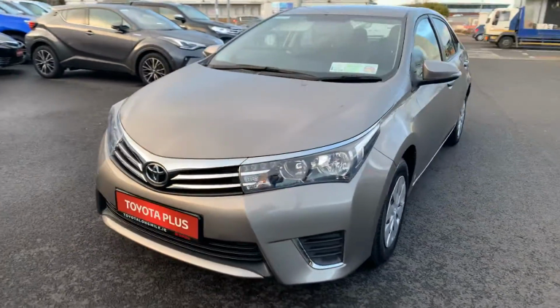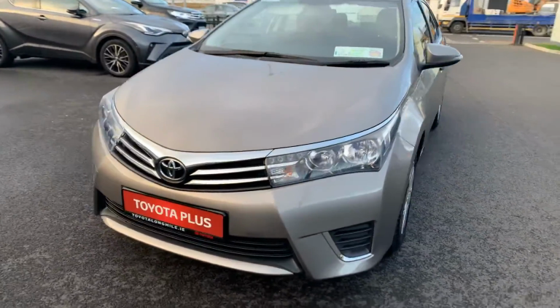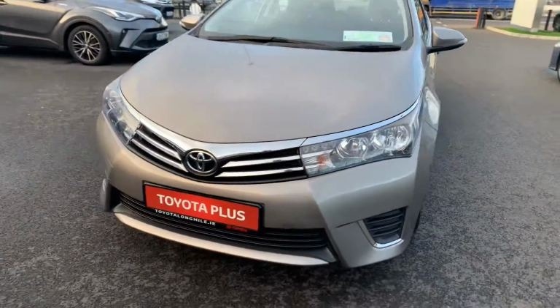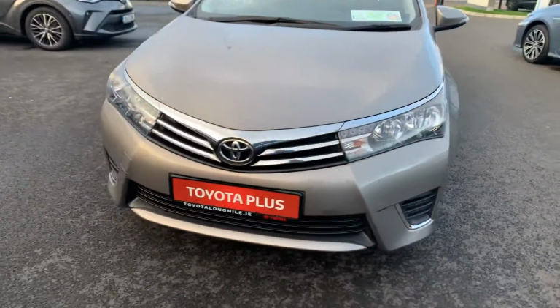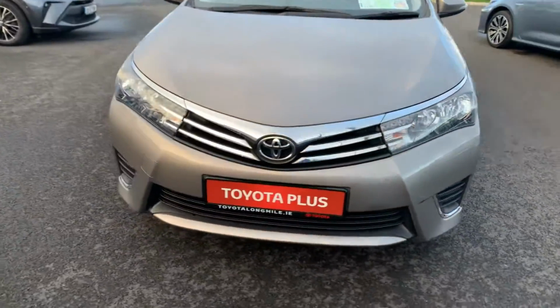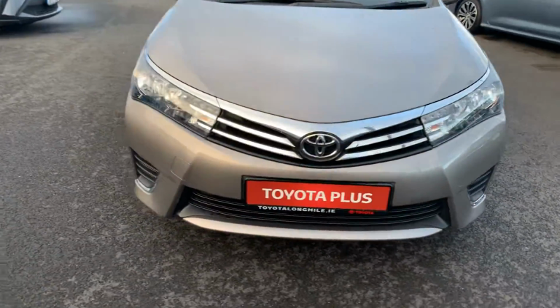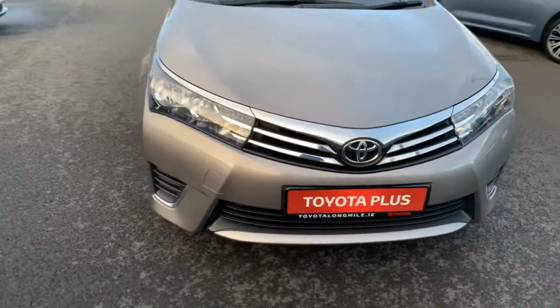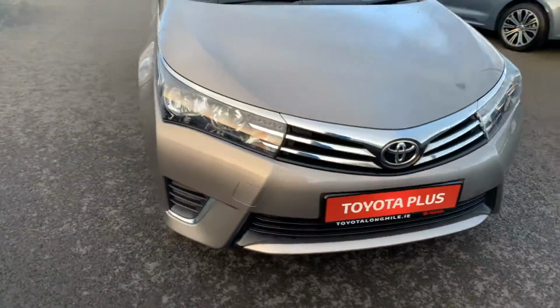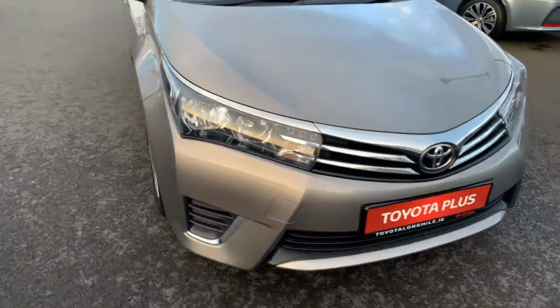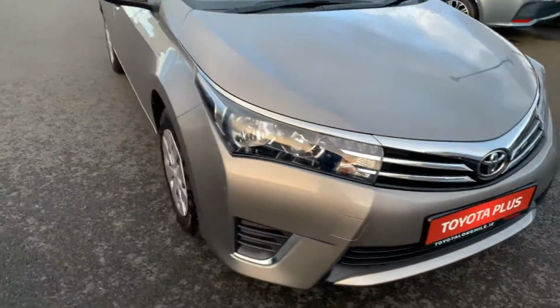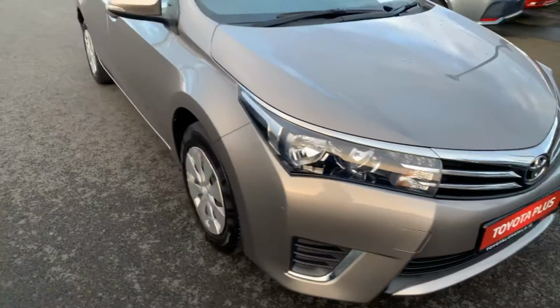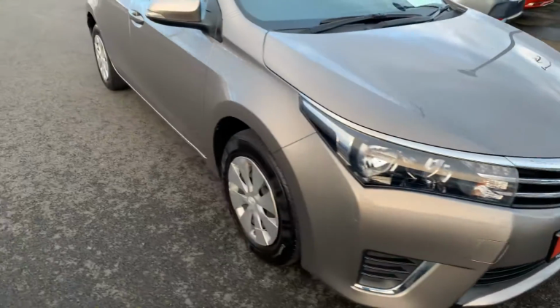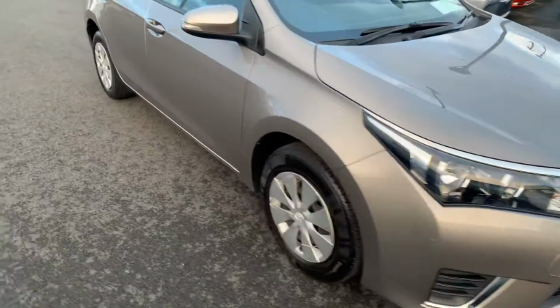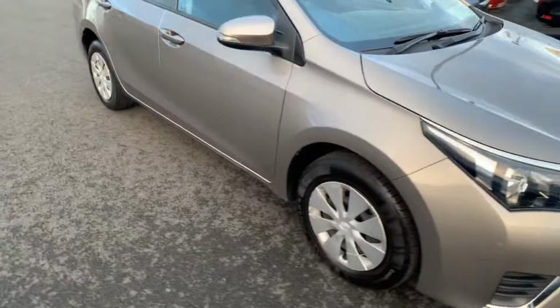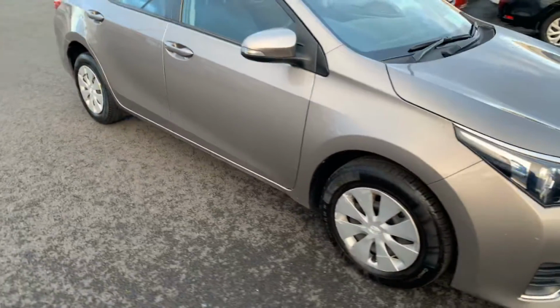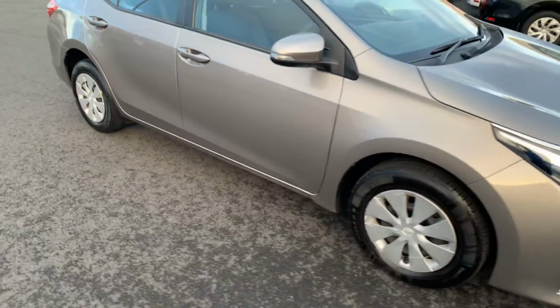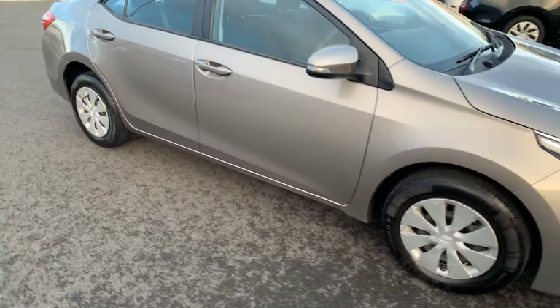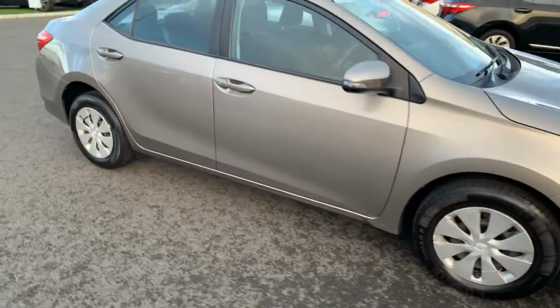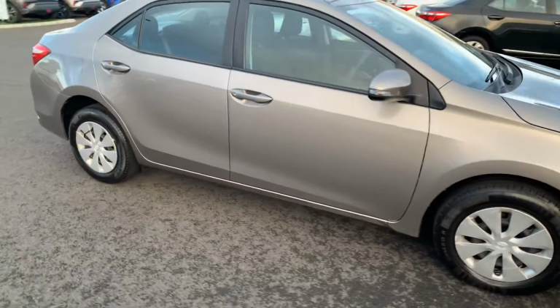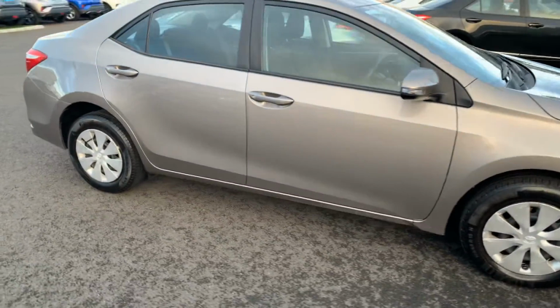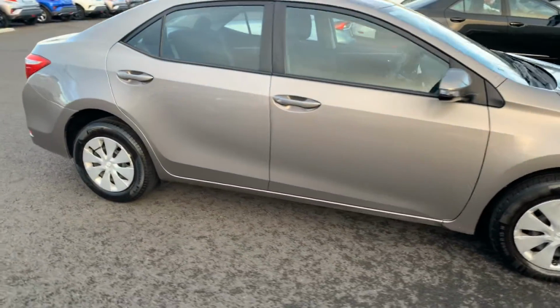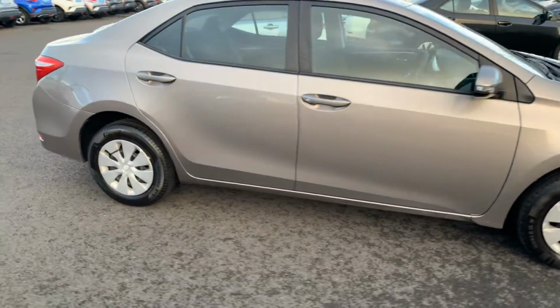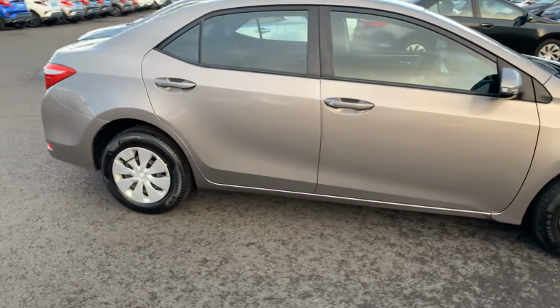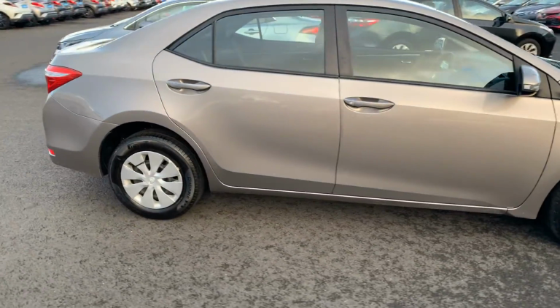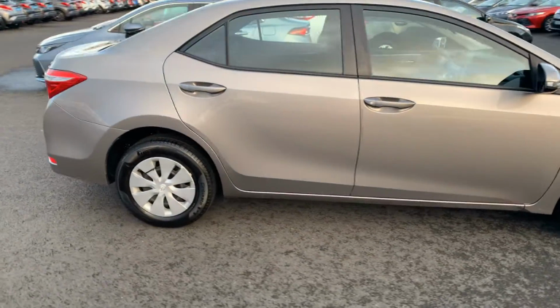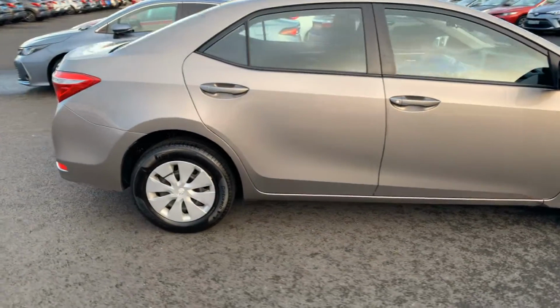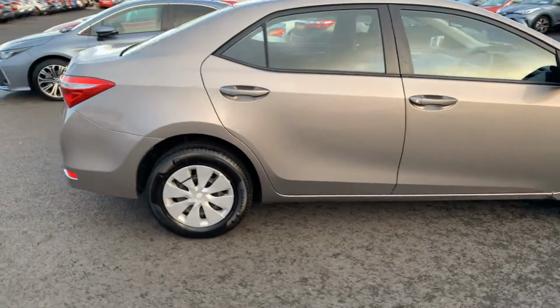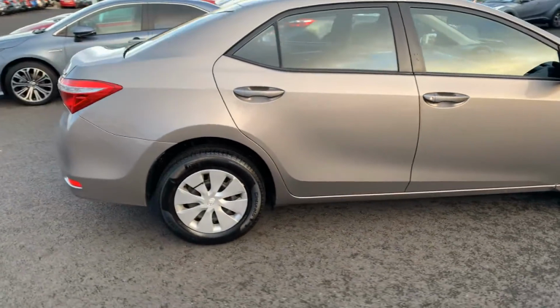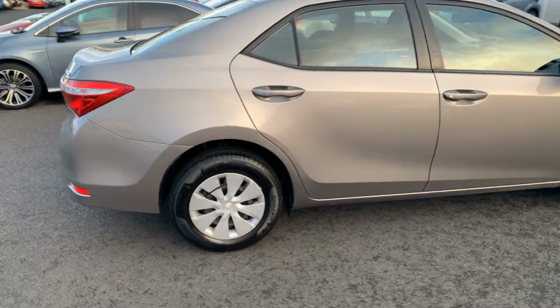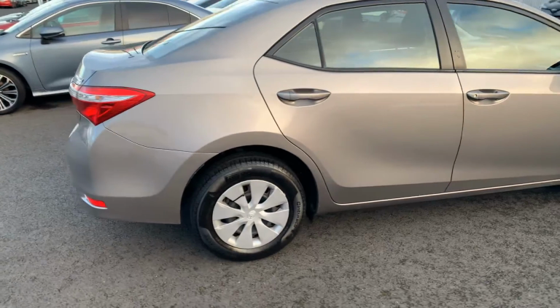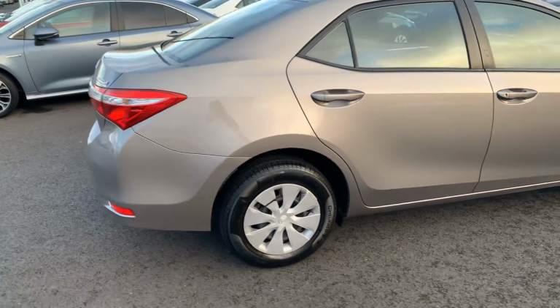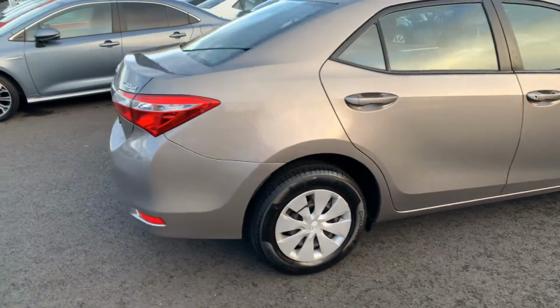Welcome to Toyota Longmile. Today I'm going to show you around this 2014 Toyota Corolla. It's a 1.33 Terra model, finished in Navigarra Bronze.